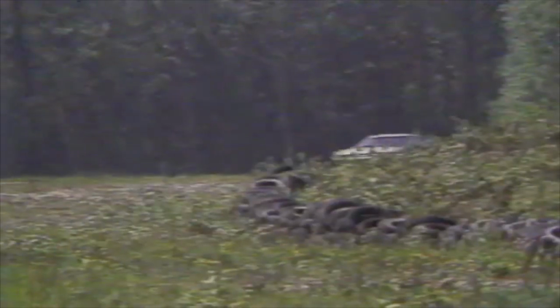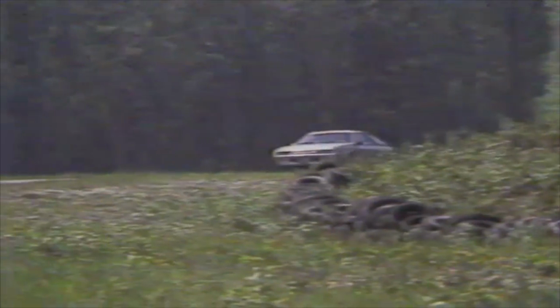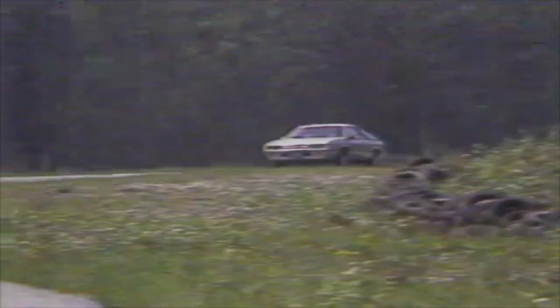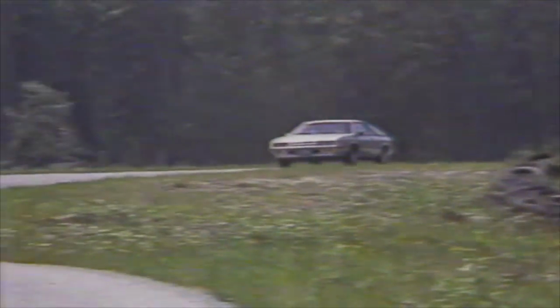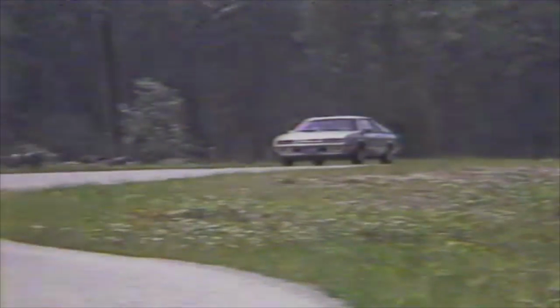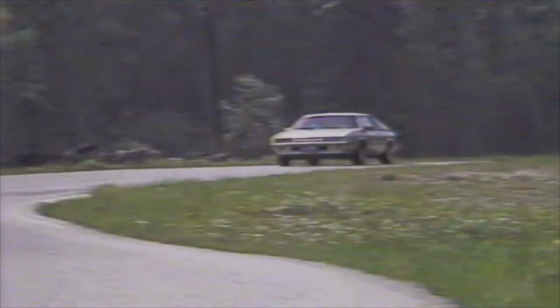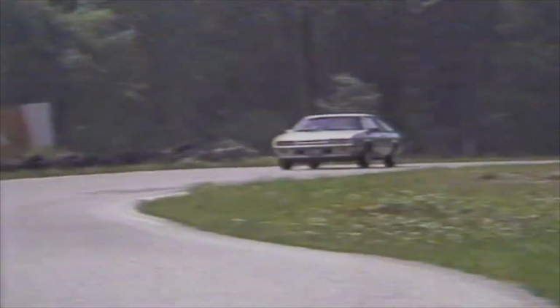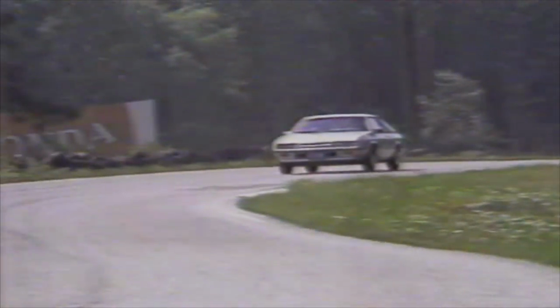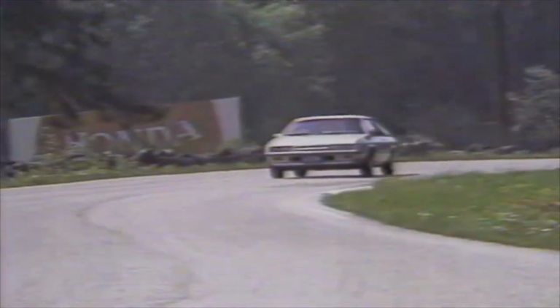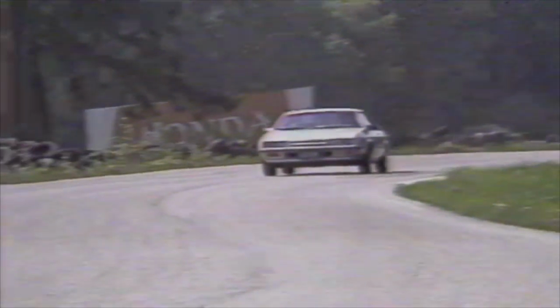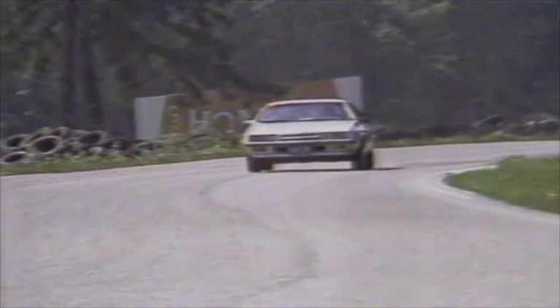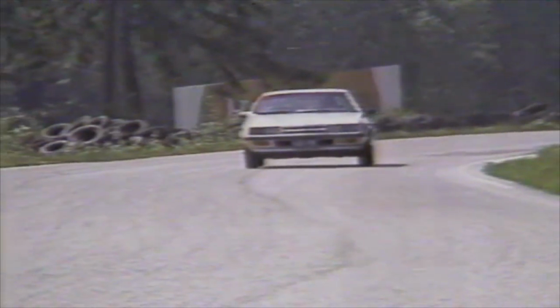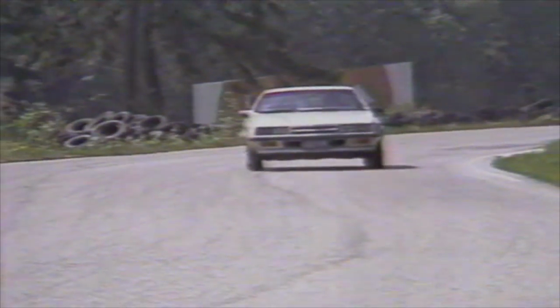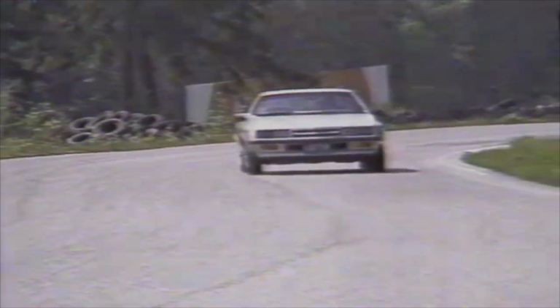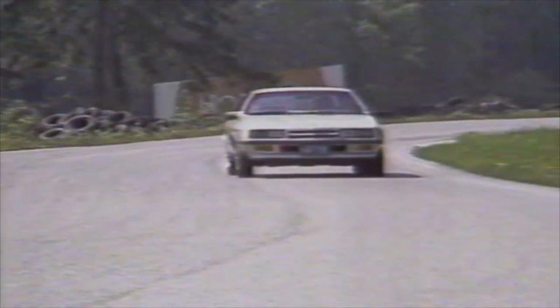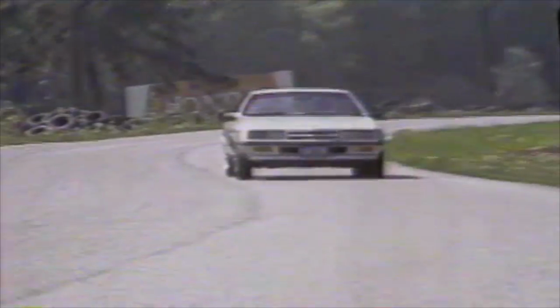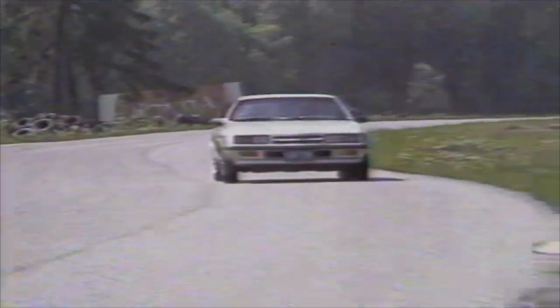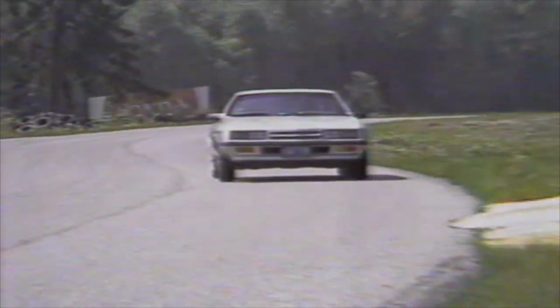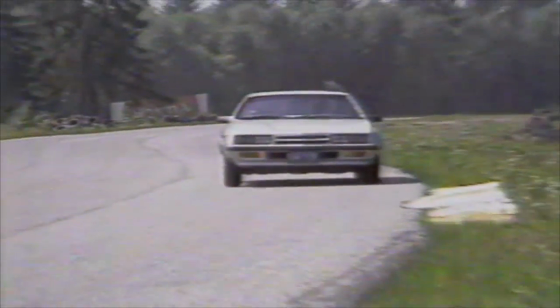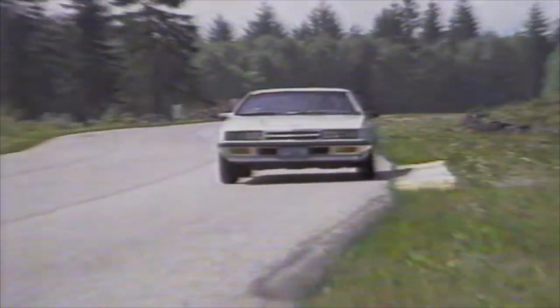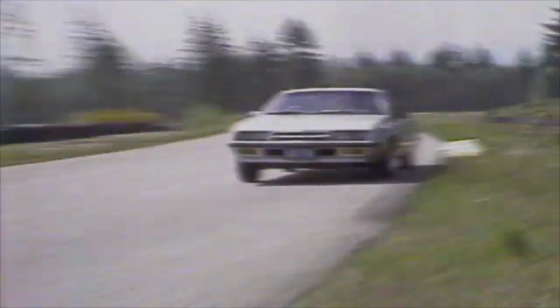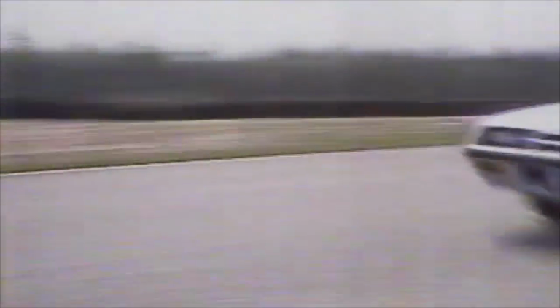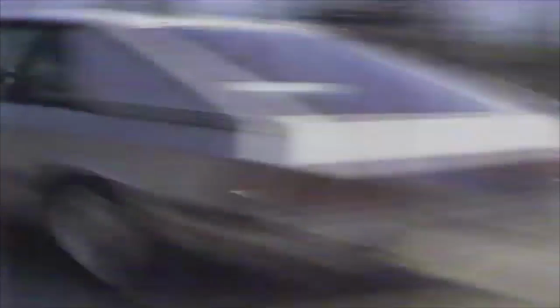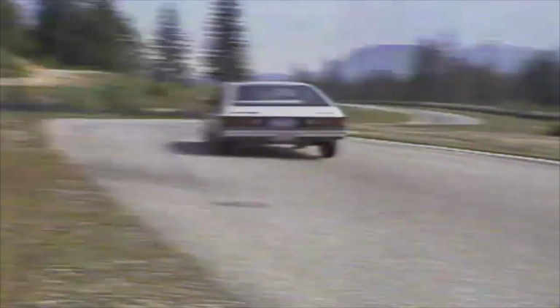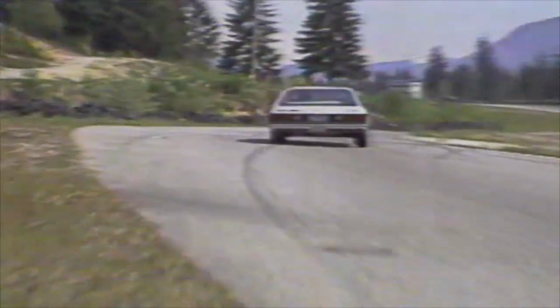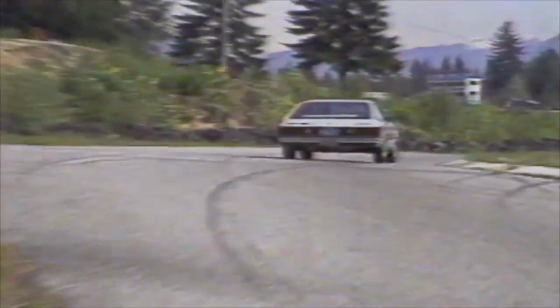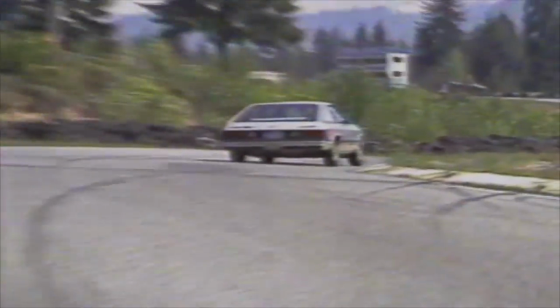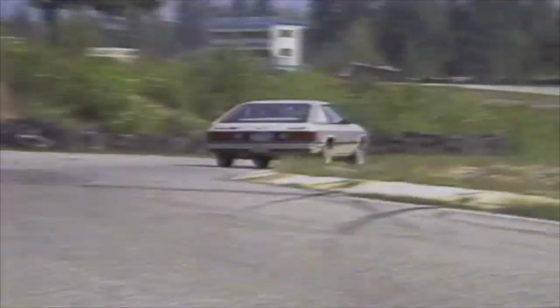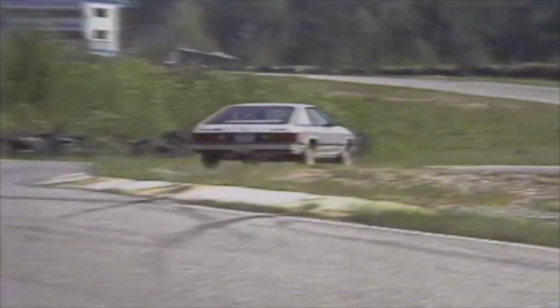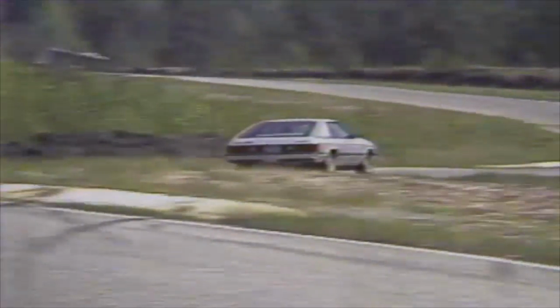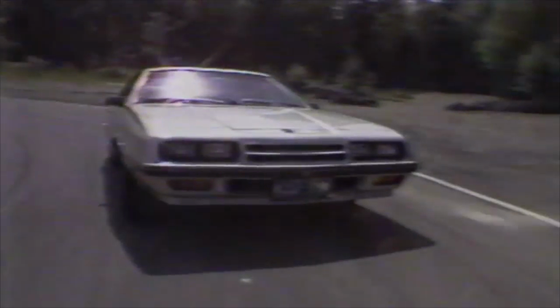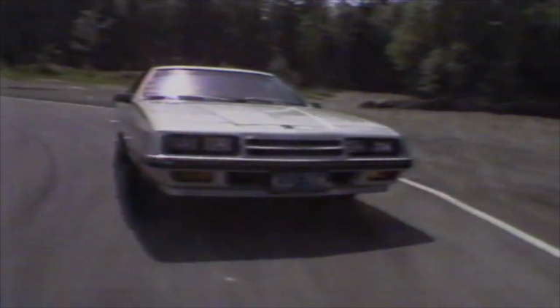The base price for the Charger is $7,600, but a few goodies — such as power steering, automatic transmission, an AM-FM stereo system, fancy wheel covers, and the larger 2.2-liter engine — bump the price of our test car up to $9,400.